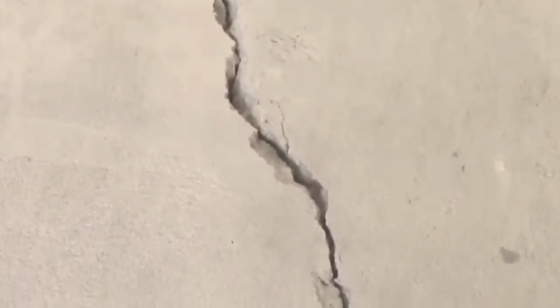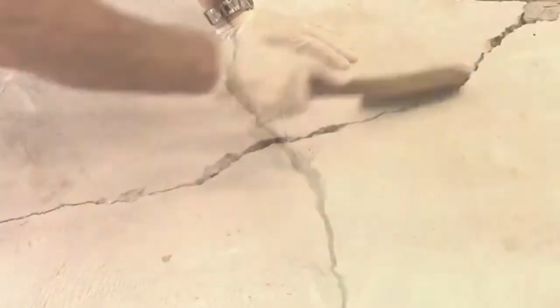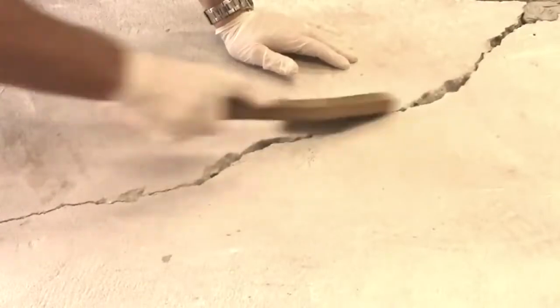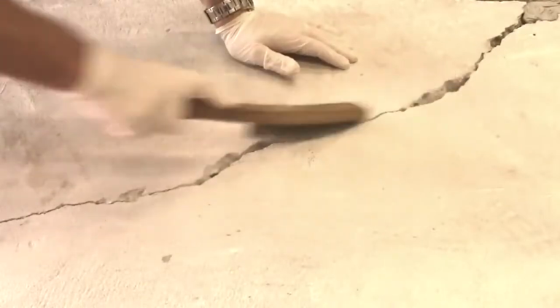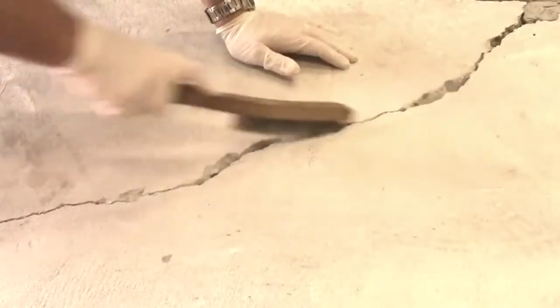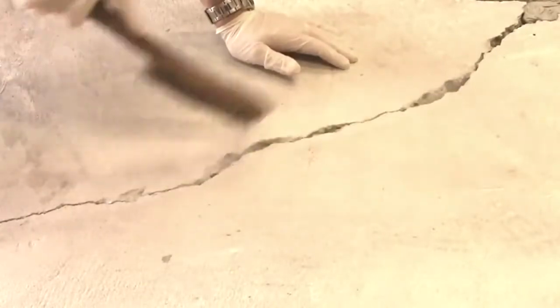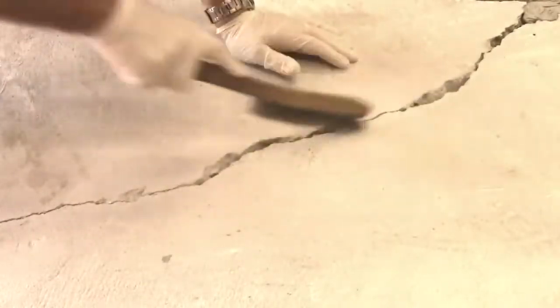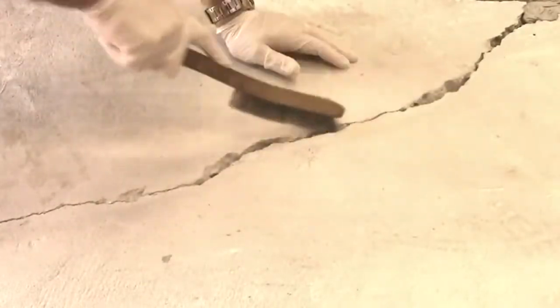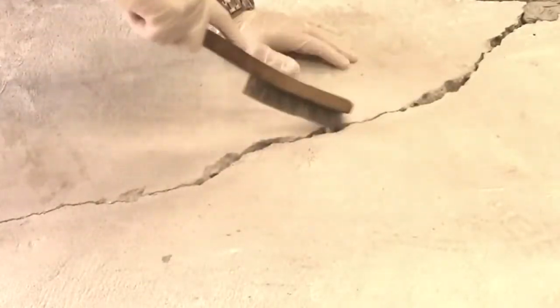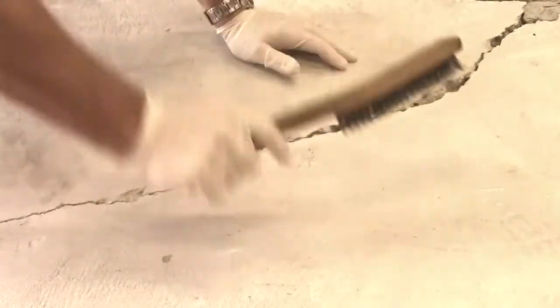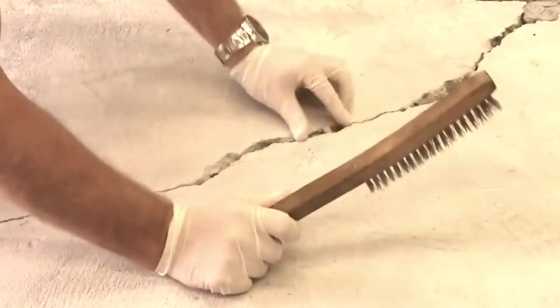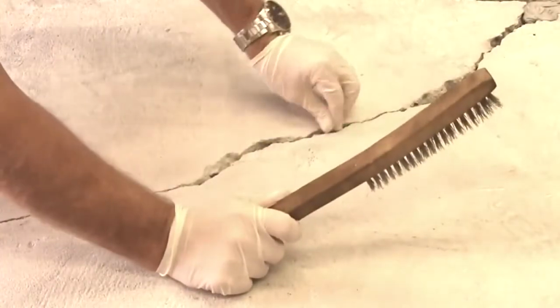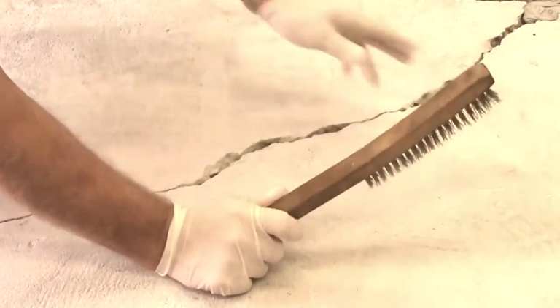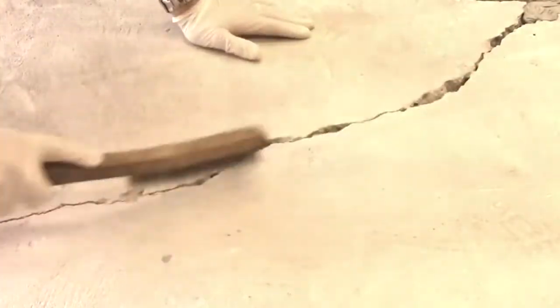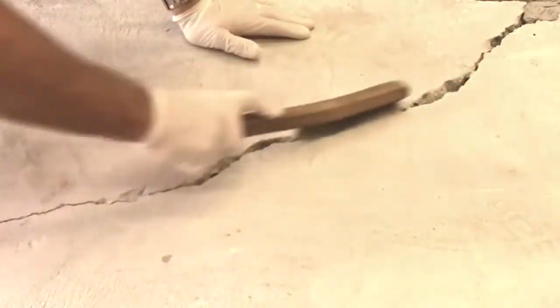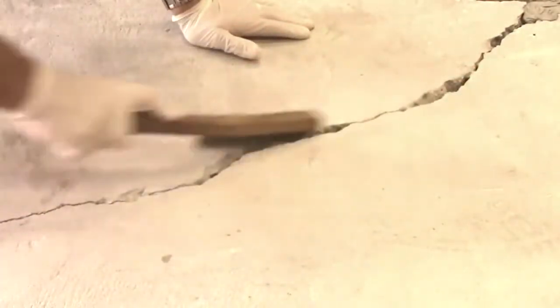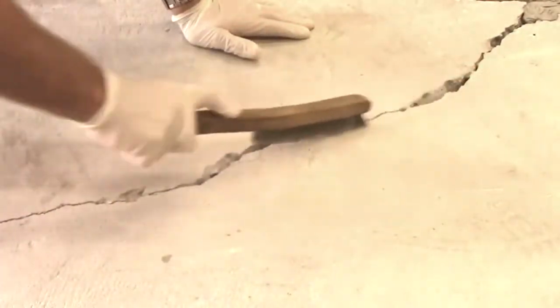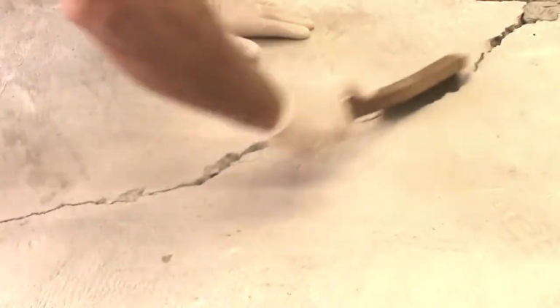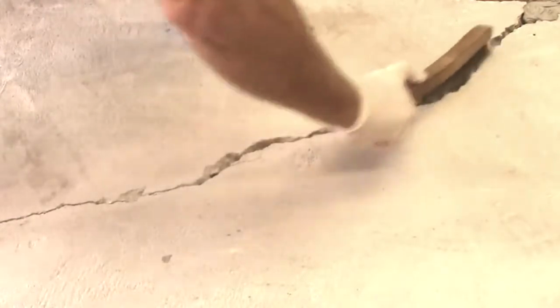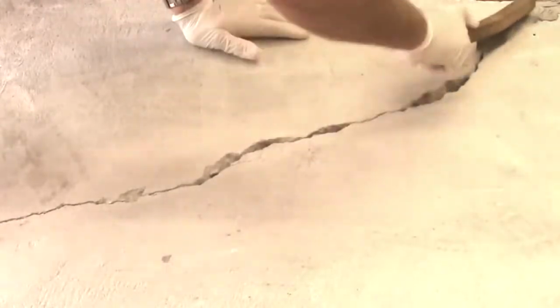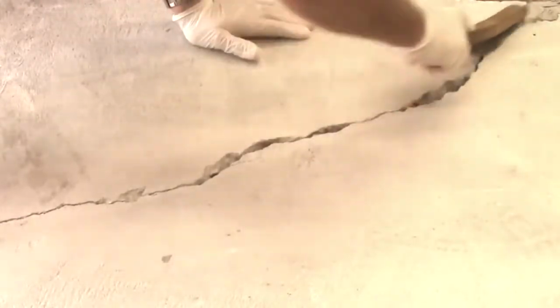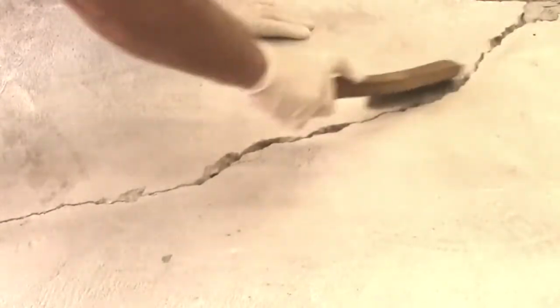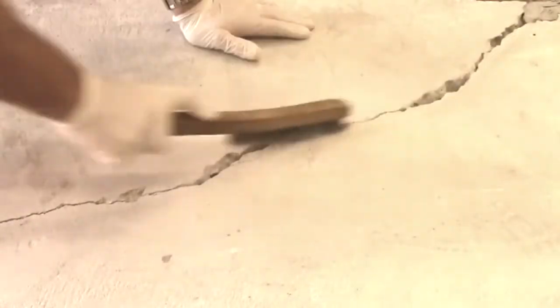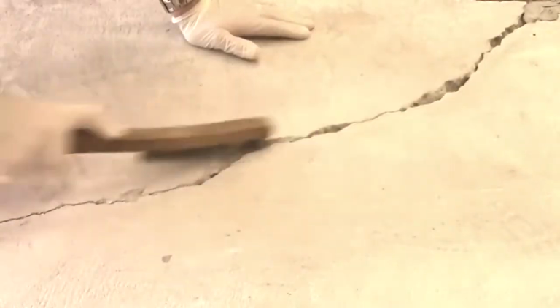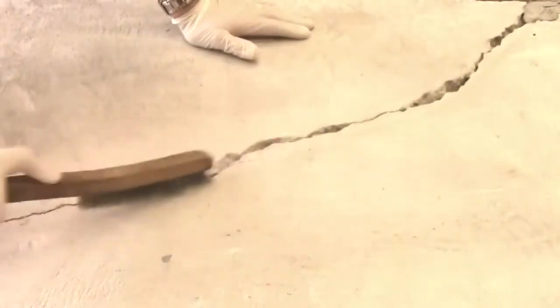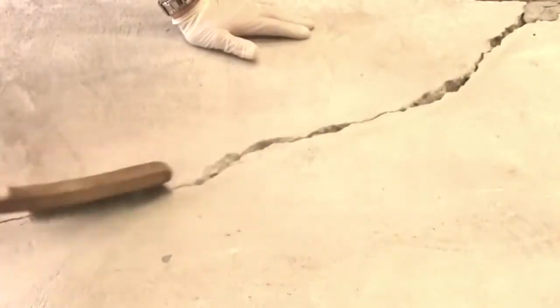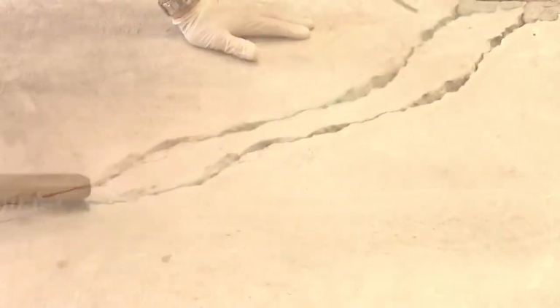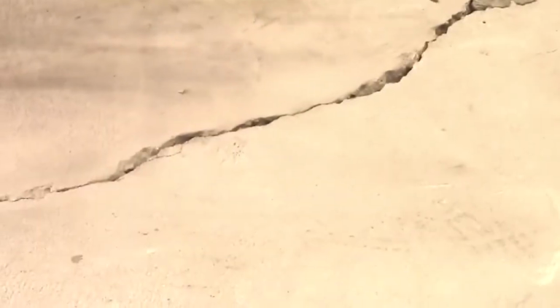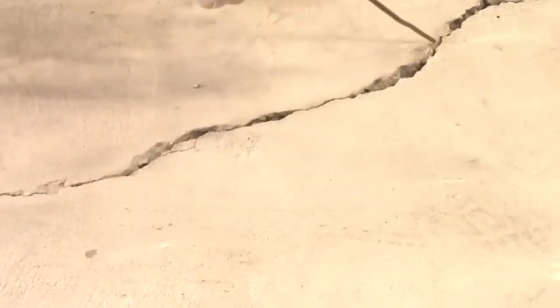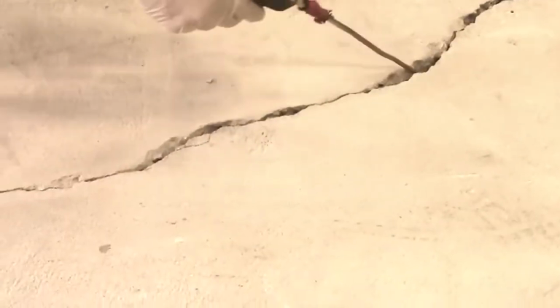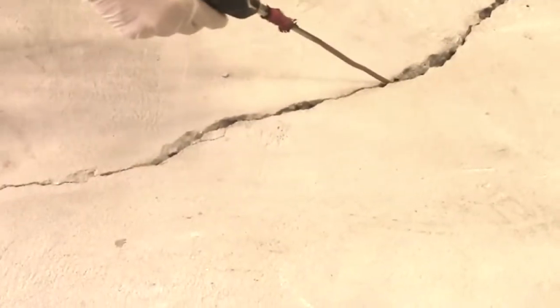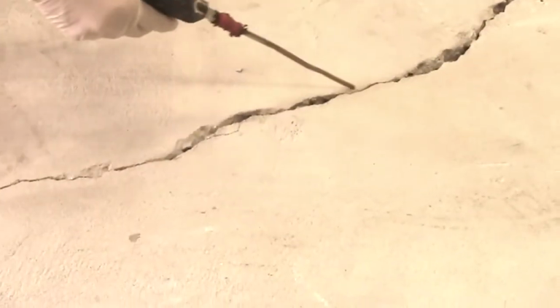Clean the crack using a wire brush. Vigorously clean the concrete surface surrounding the crack so the crack is not plugged with debris. Blow out the crack with compressed air.